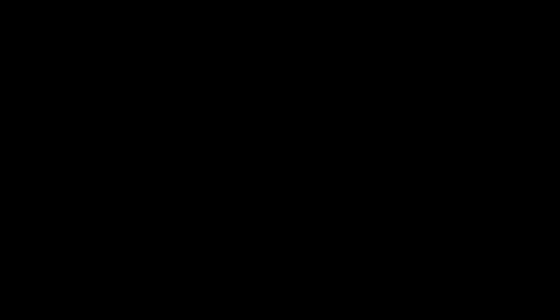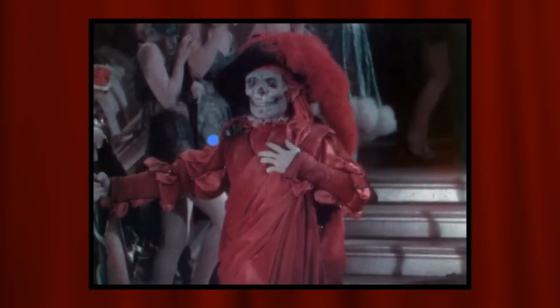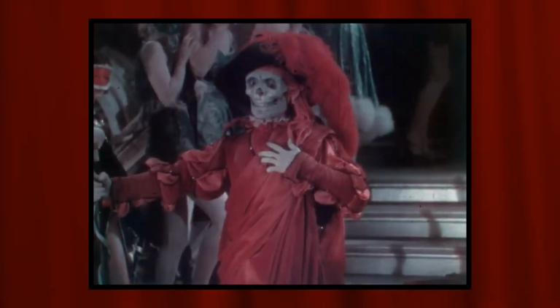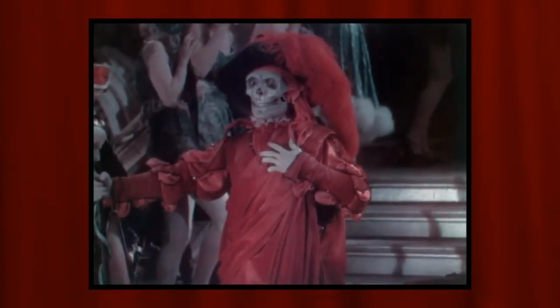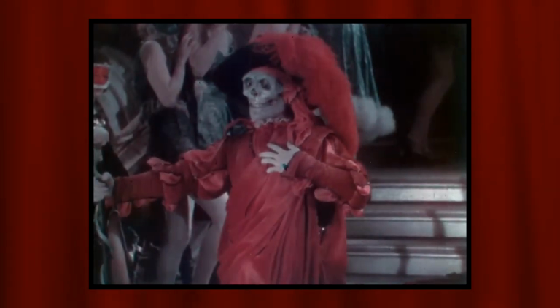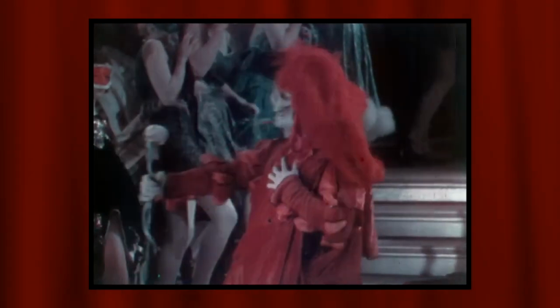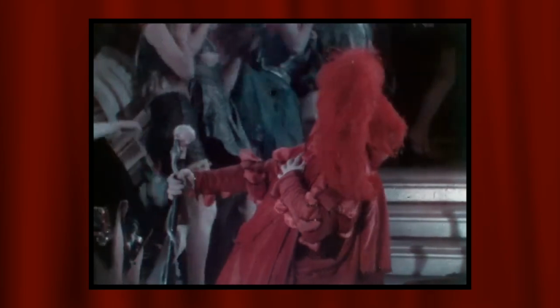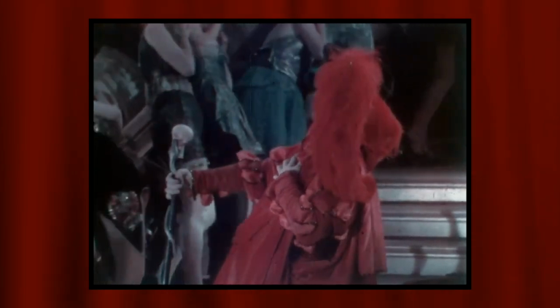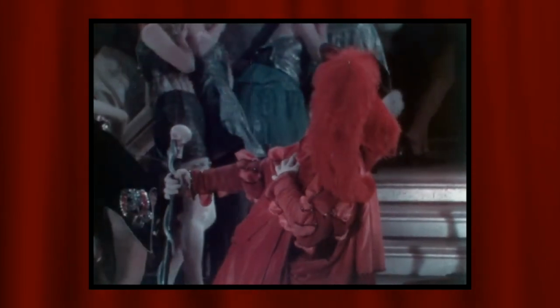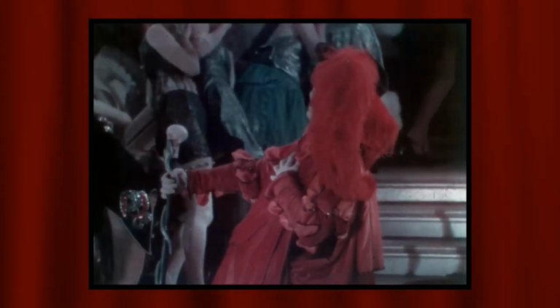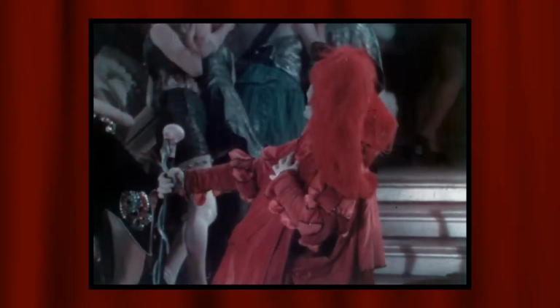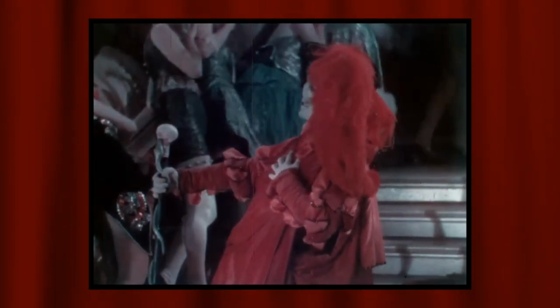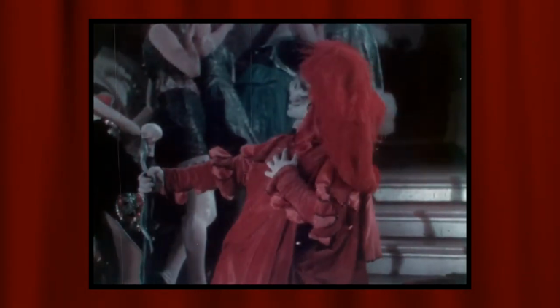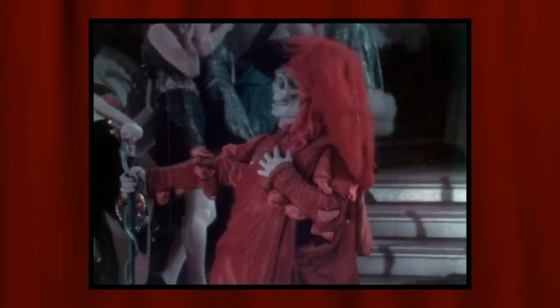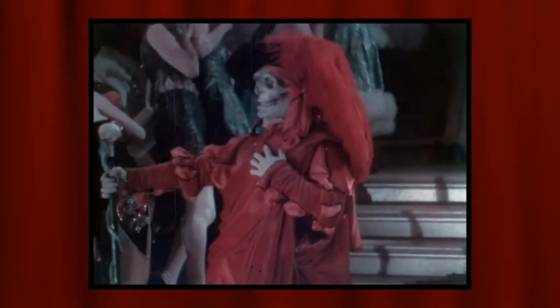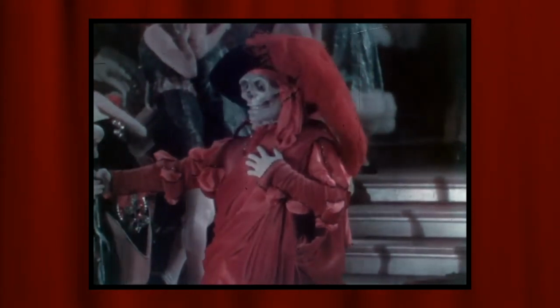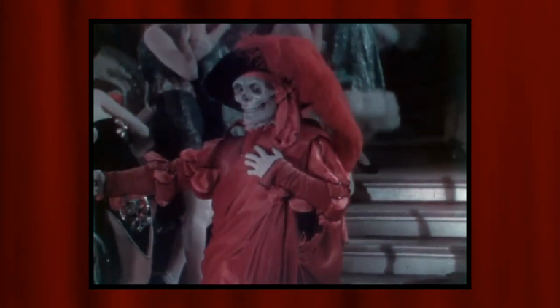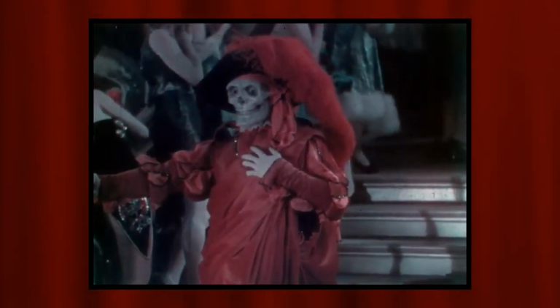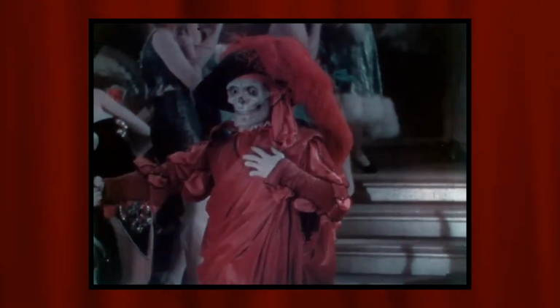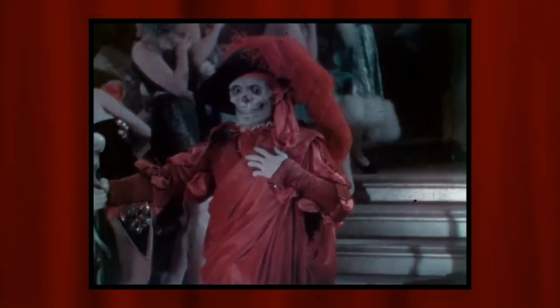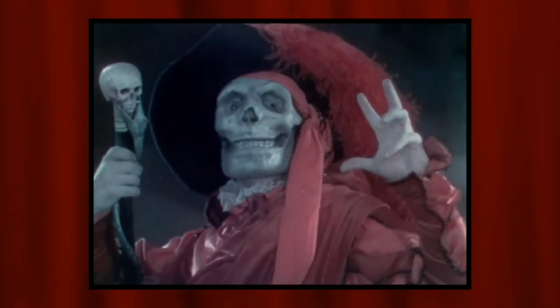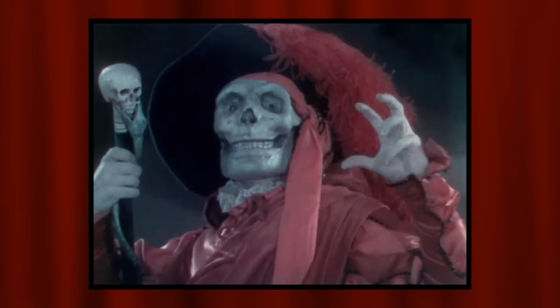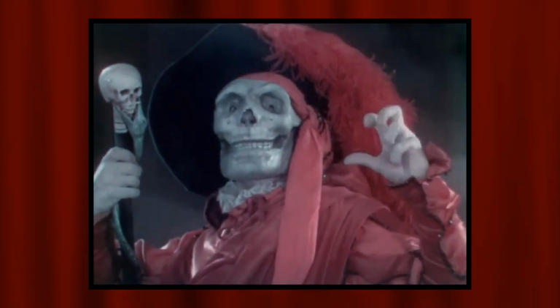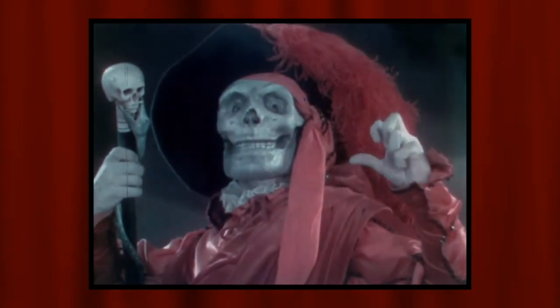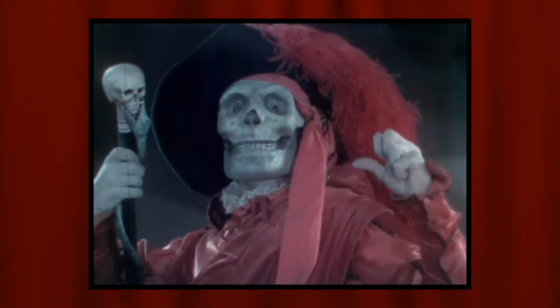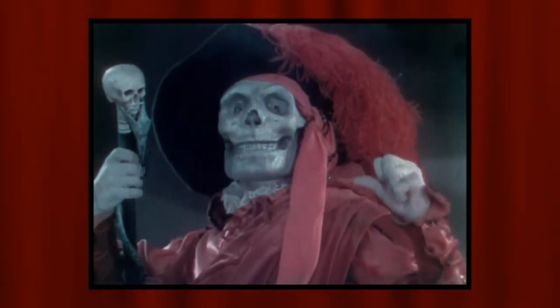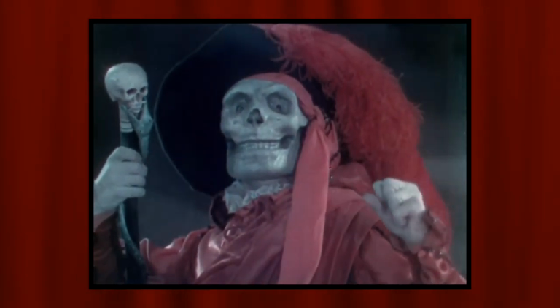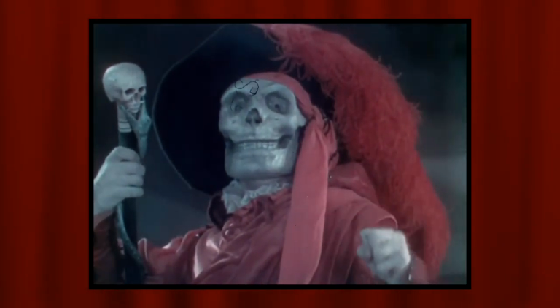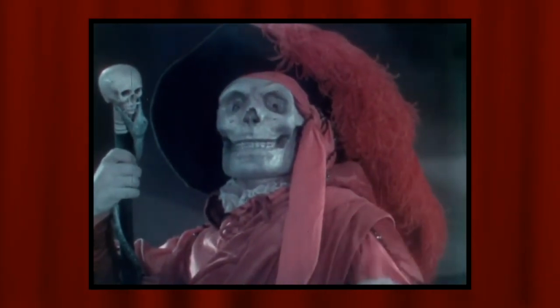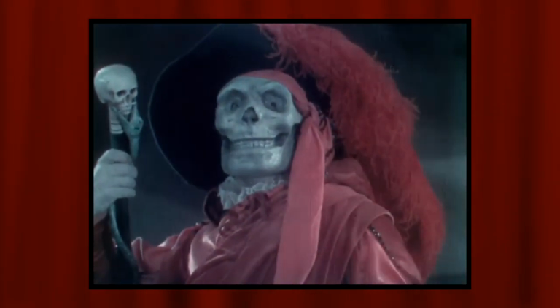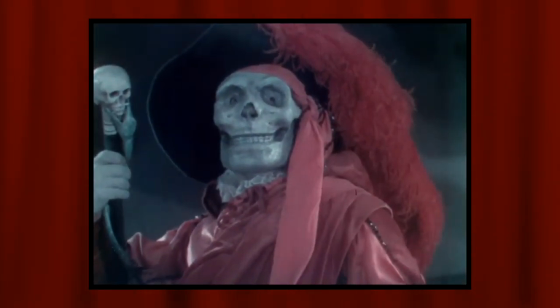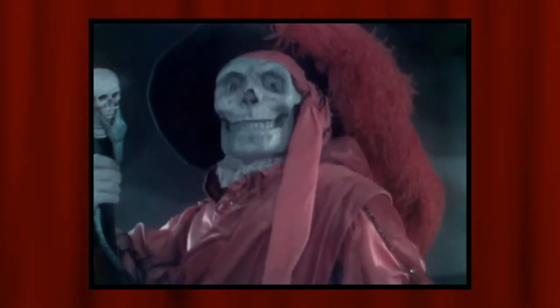Hey guys, welcome back to the channel. Today I'm going to be showing you how I created my Halloween costume this year, which is the Phantom of the Opera Mask of the Red Death version. So let's get started.